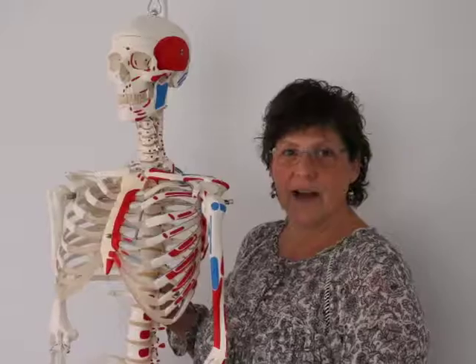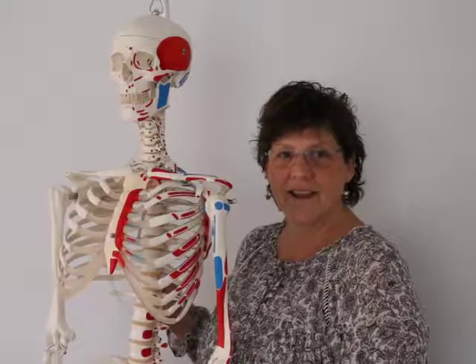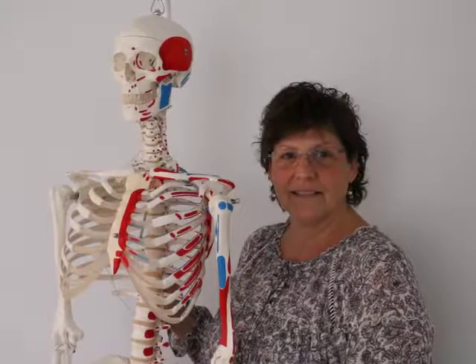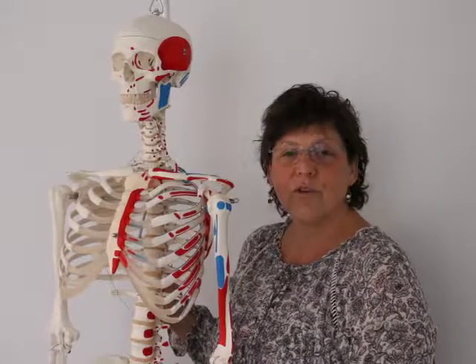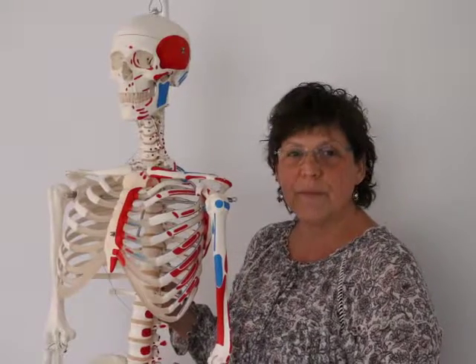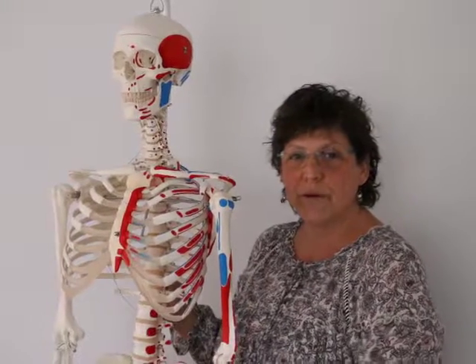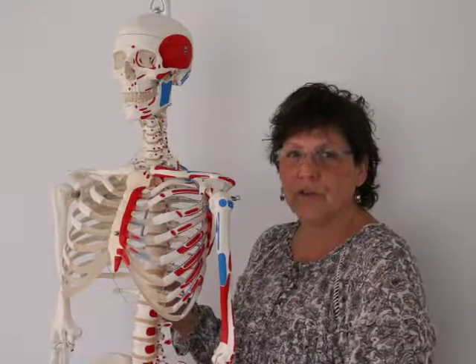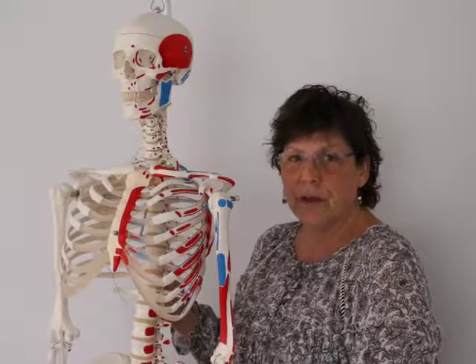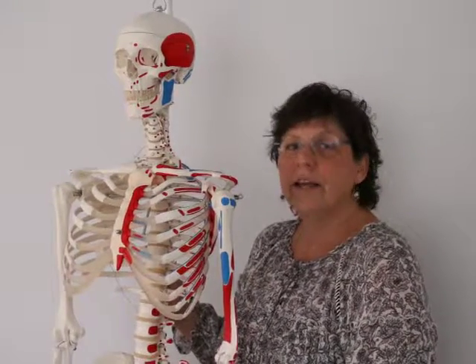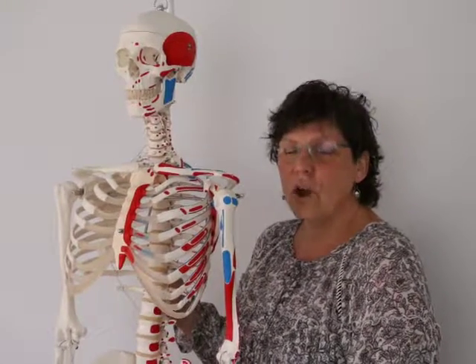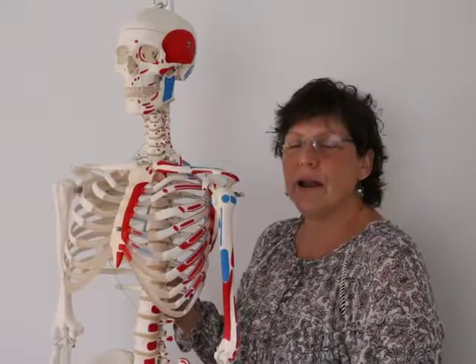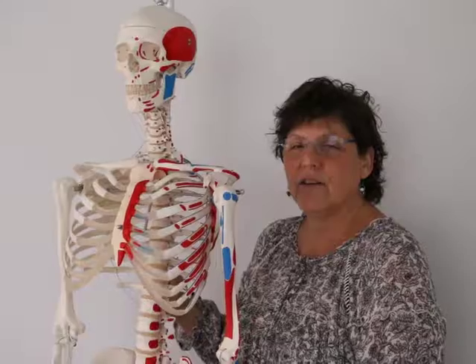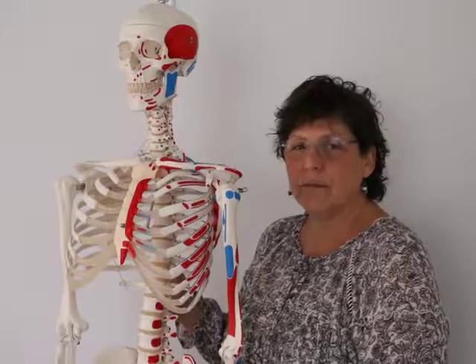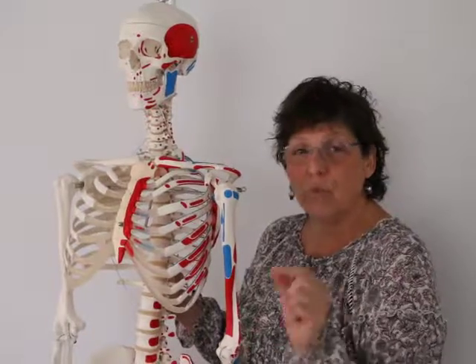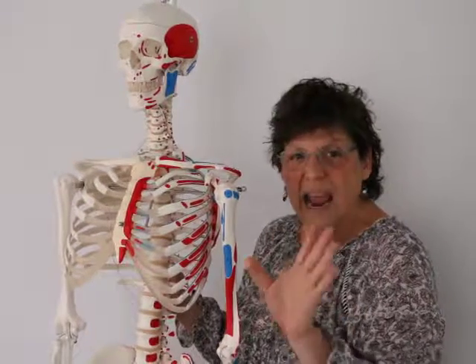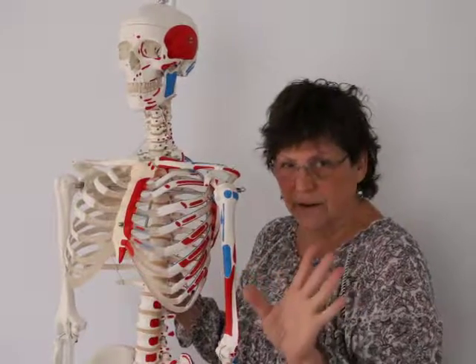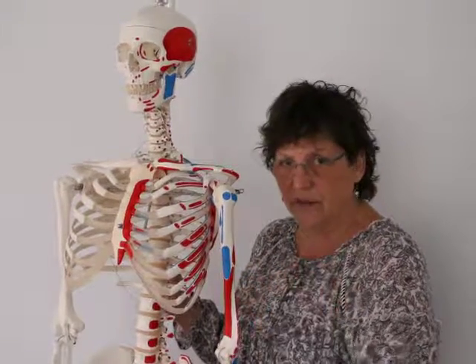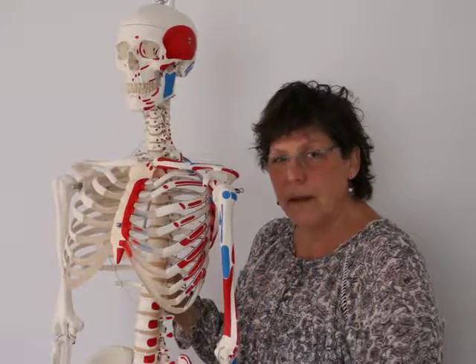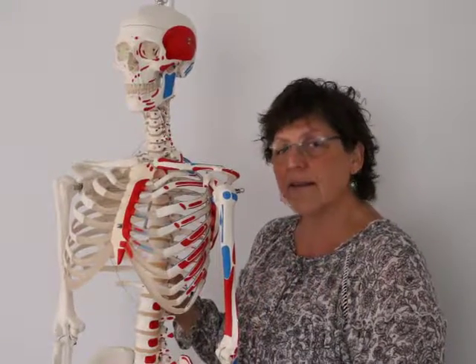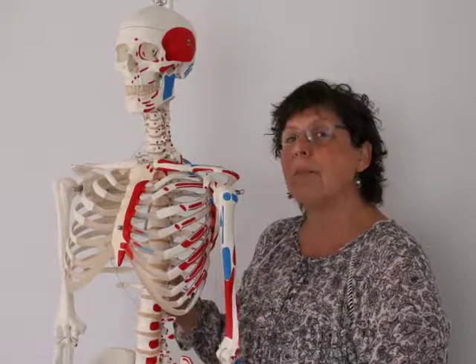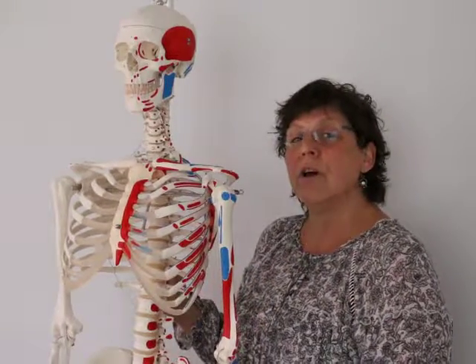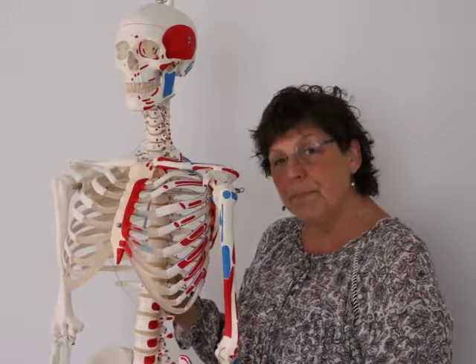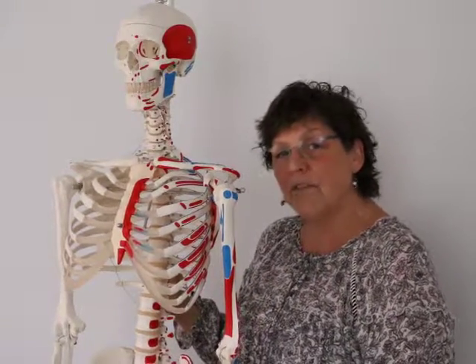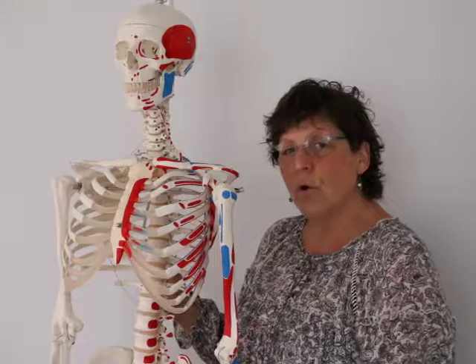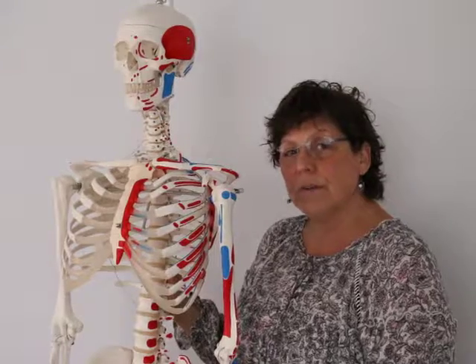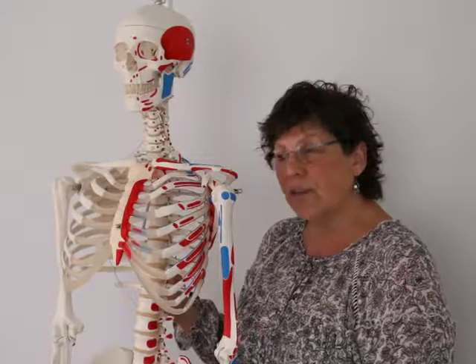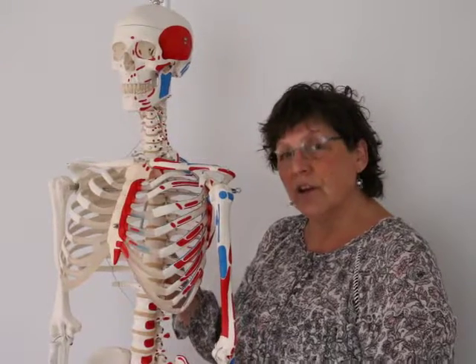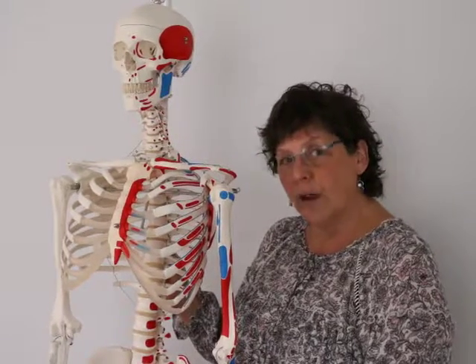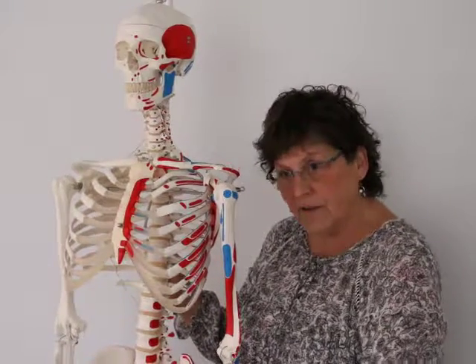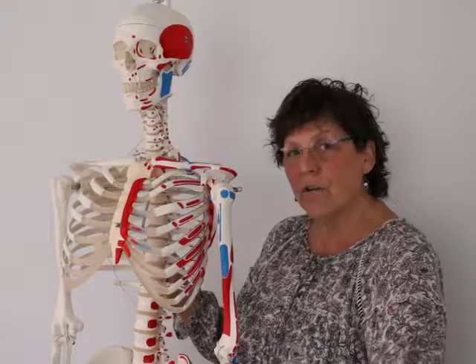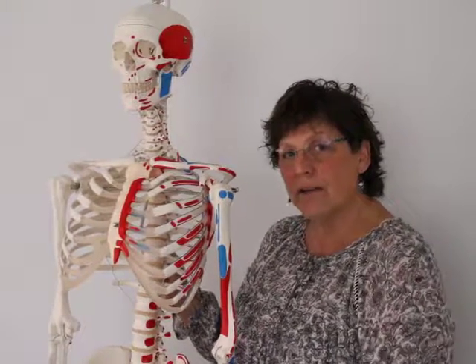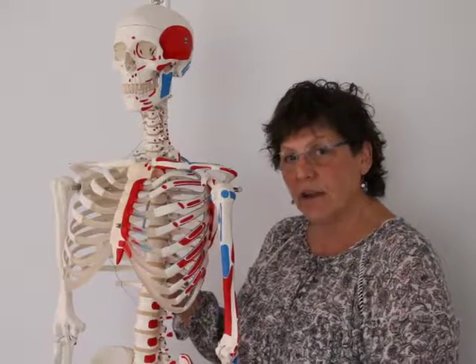Hi, Lee Ancram here from the Ancram Institute. Let's talk about having a hysterectomy — just one aspect of it, because there are many things that happen besides hormonally, besides having some part of your body taken out.